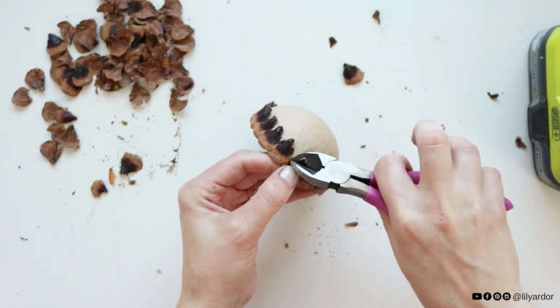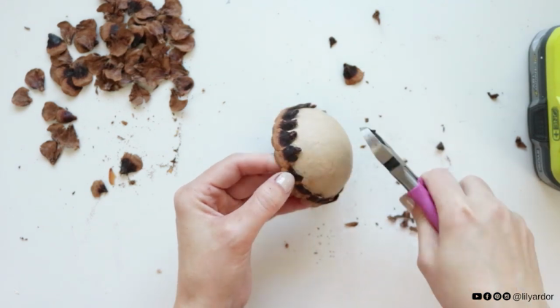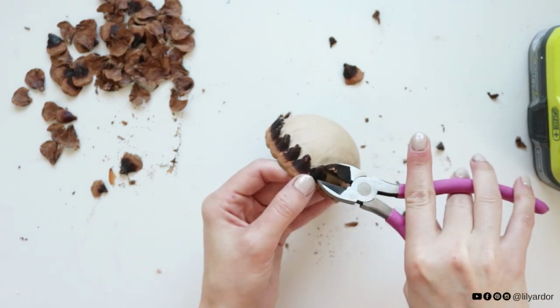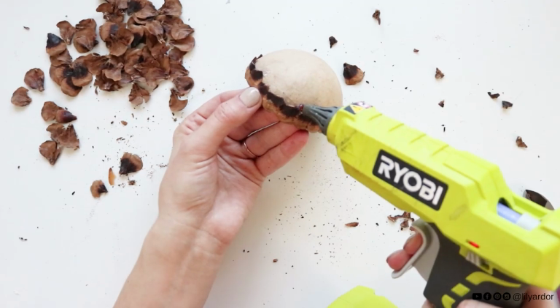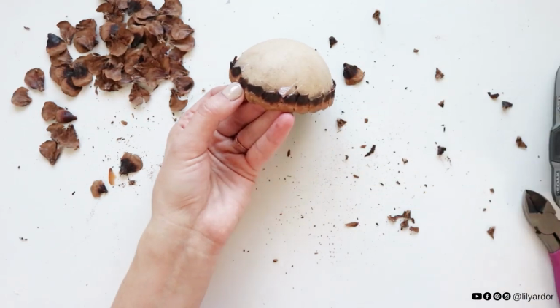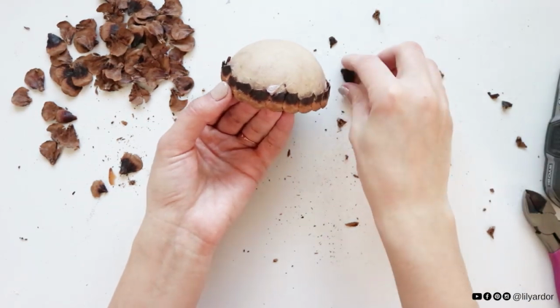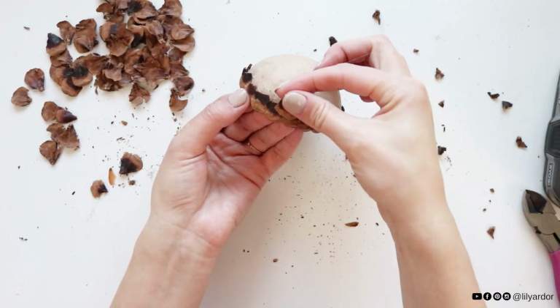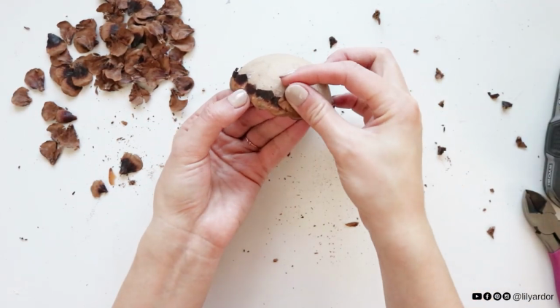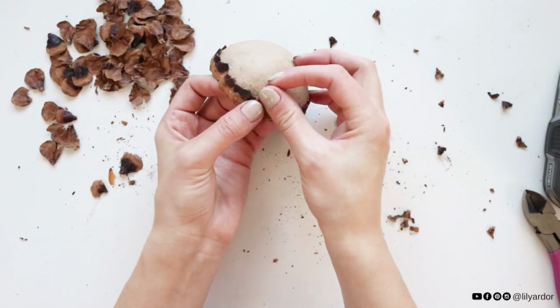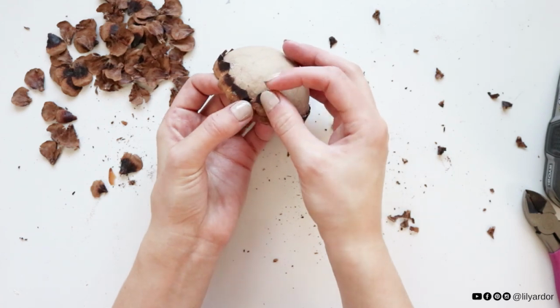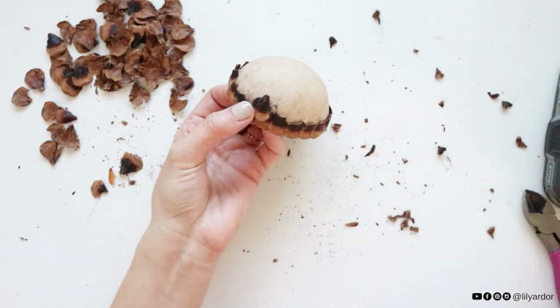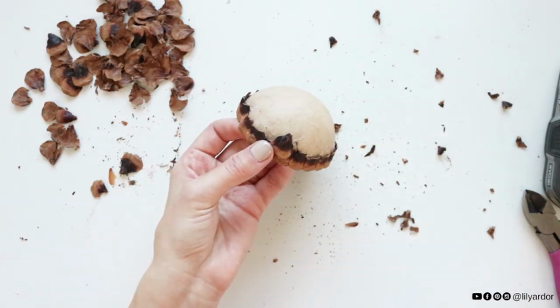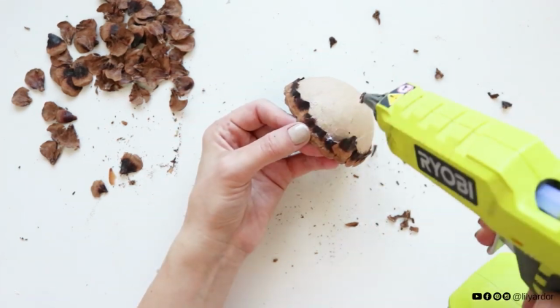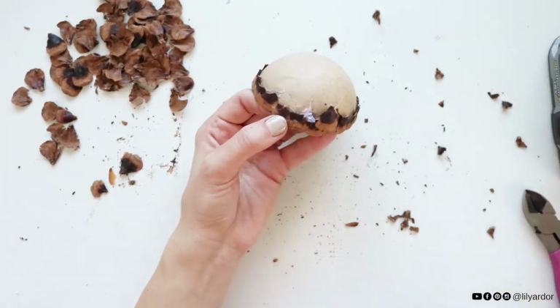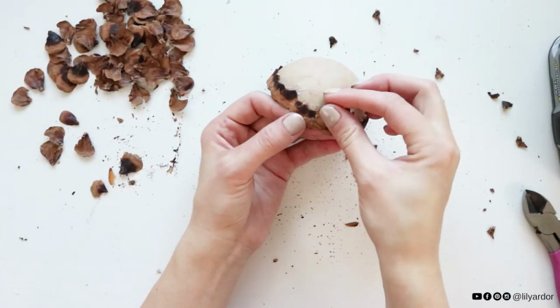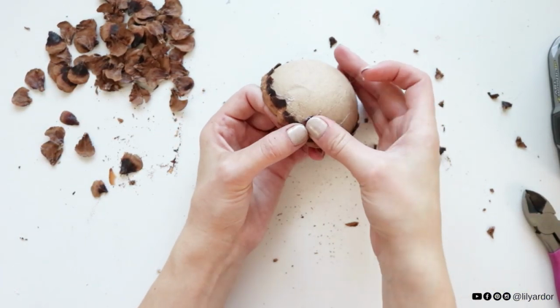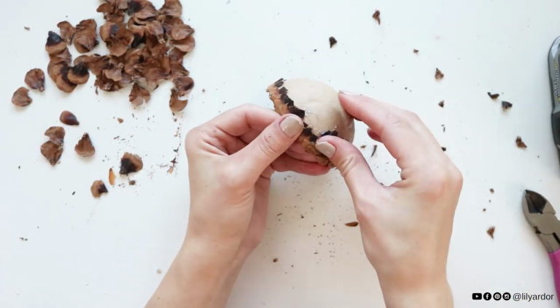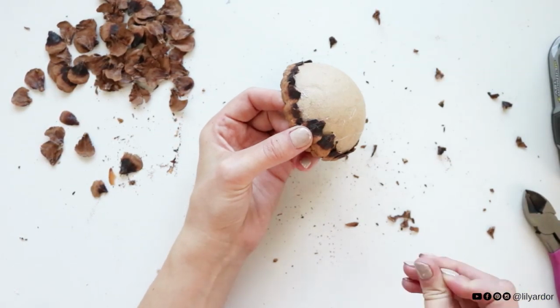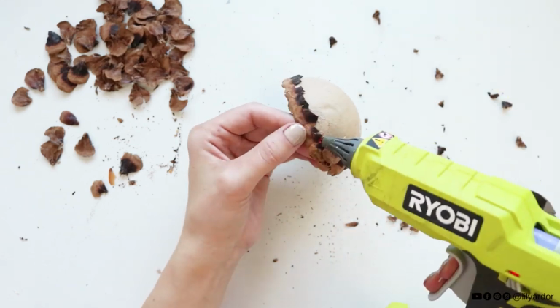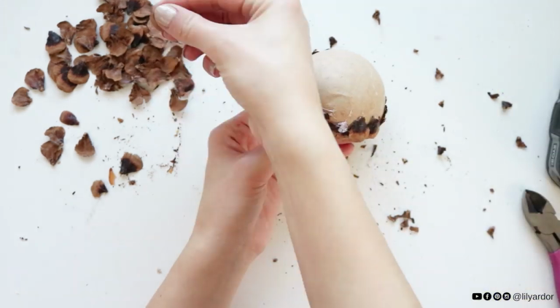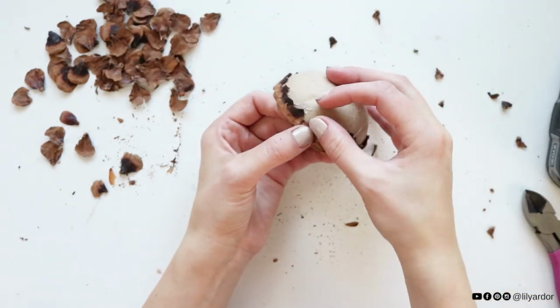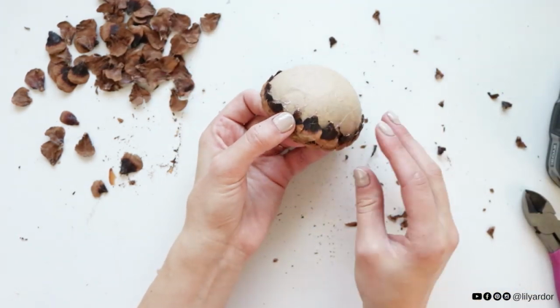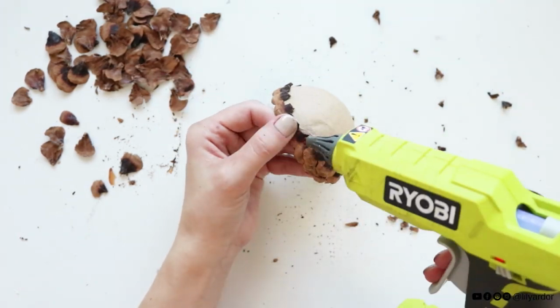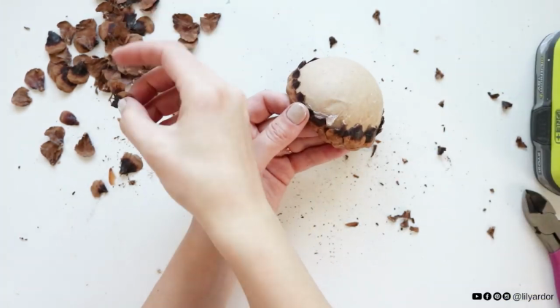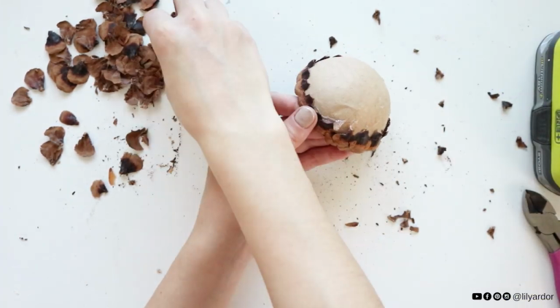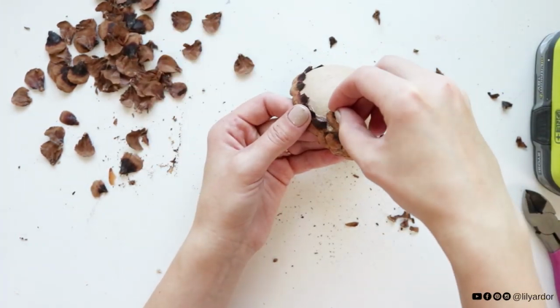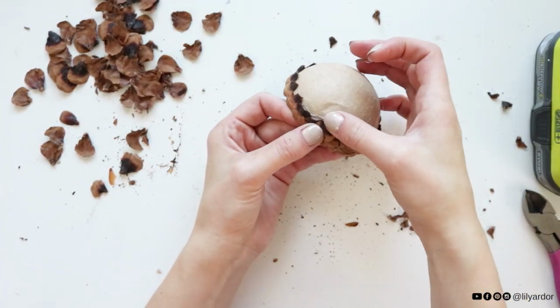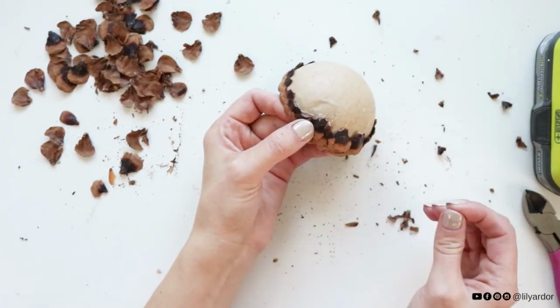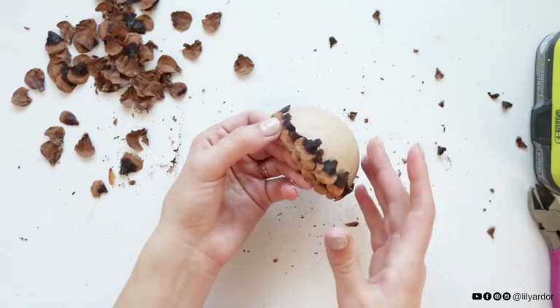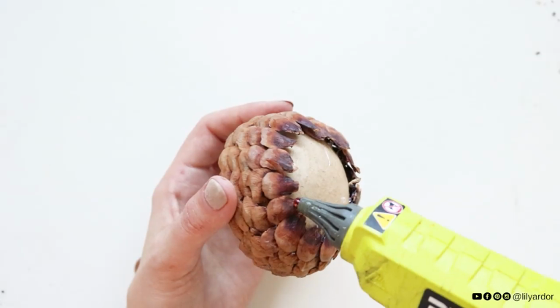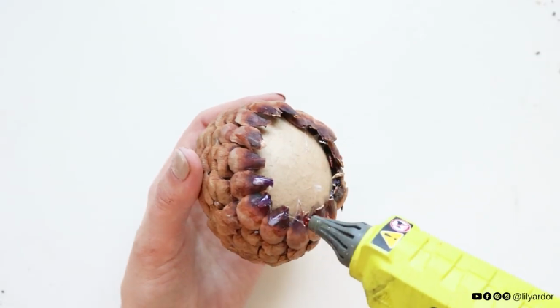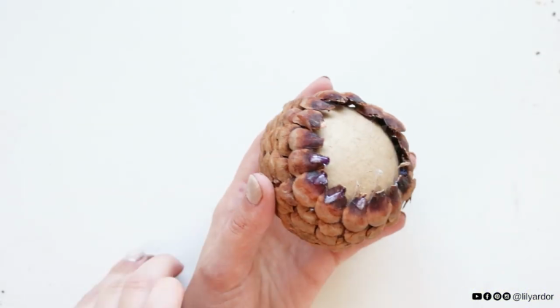Then I continued to add another row, overlapping a little bit over the first one. I'm not going to lie, this is a bit time-consuming, but it's really easy to do and could be done while watching your favorite show — that's what I did. Keep repeating these steps until you cover the whole base of your egg.